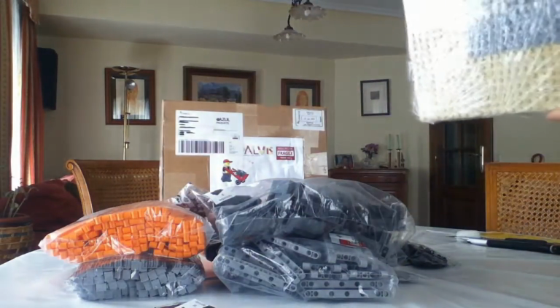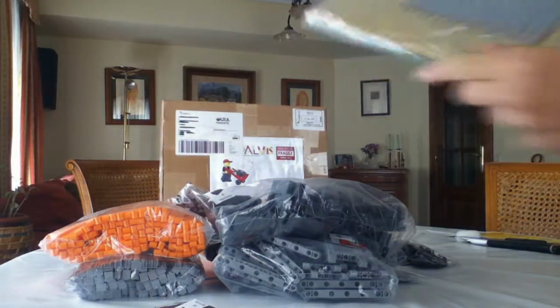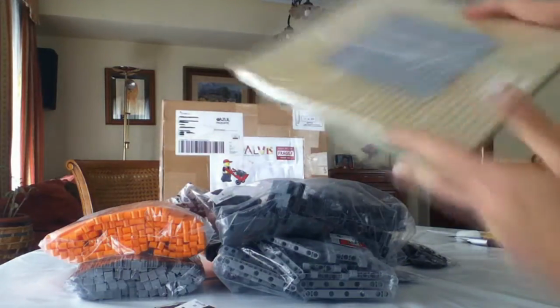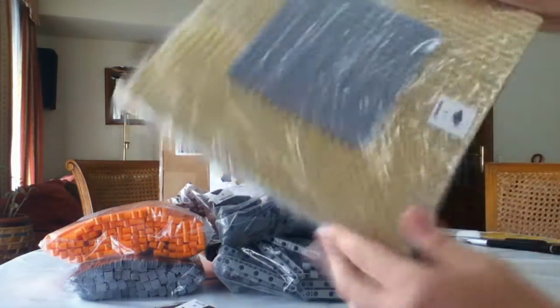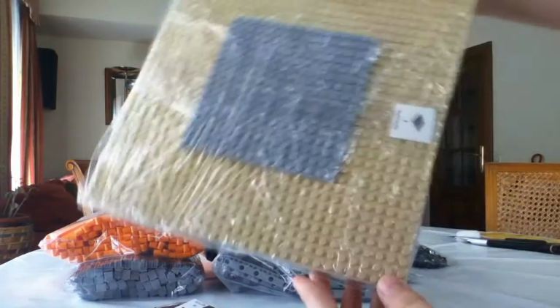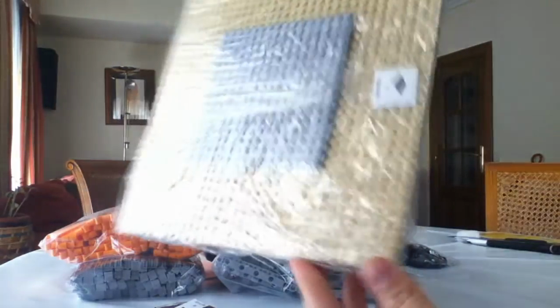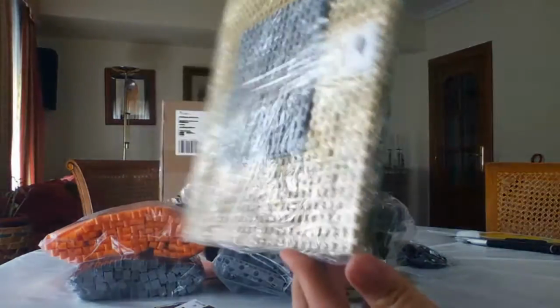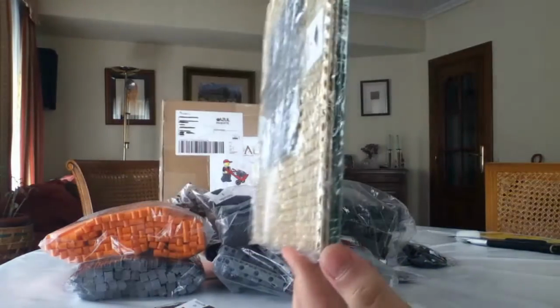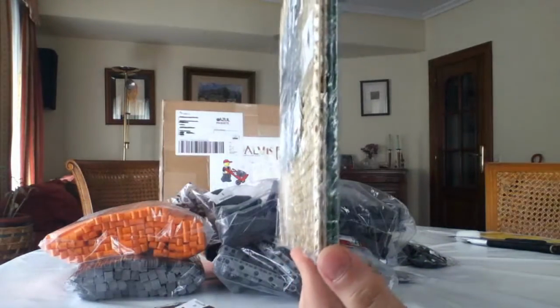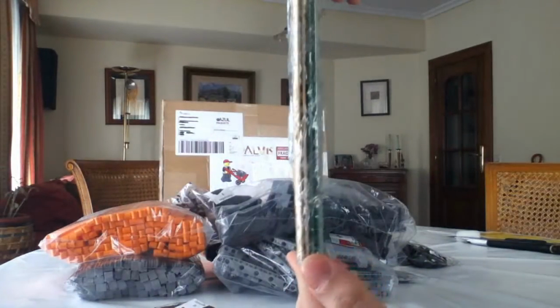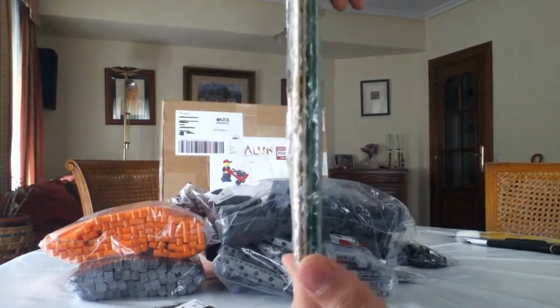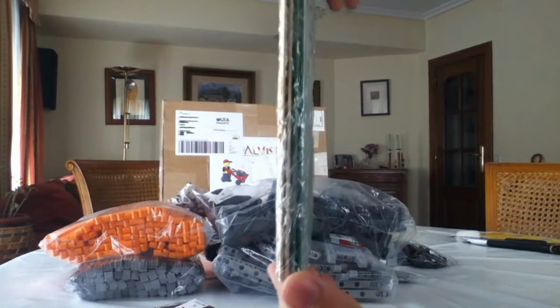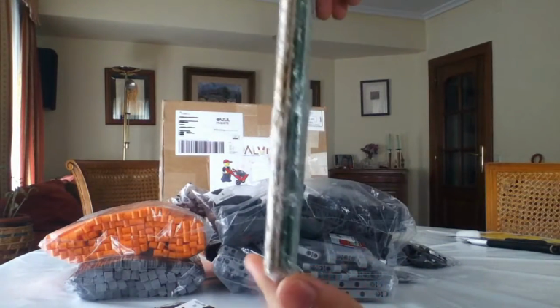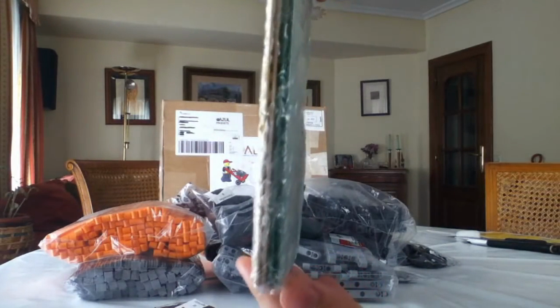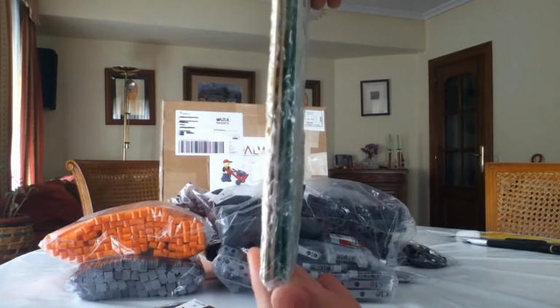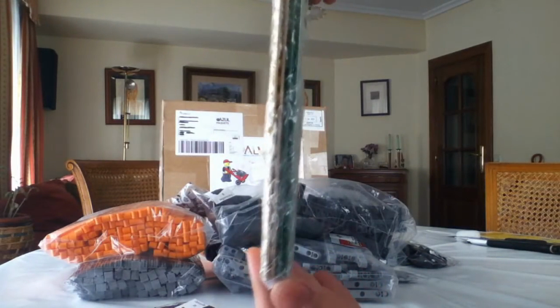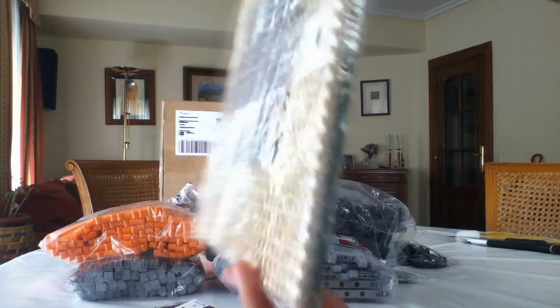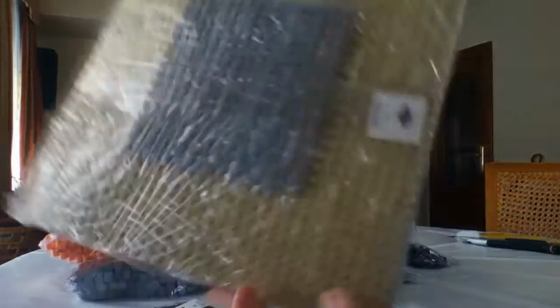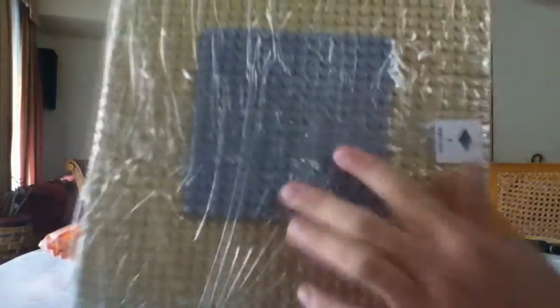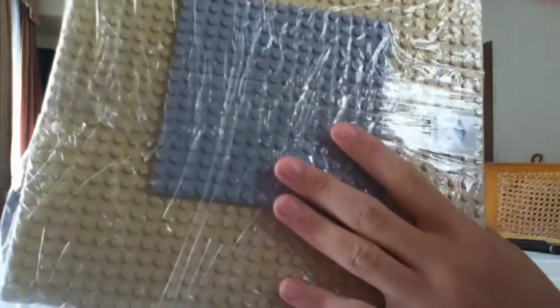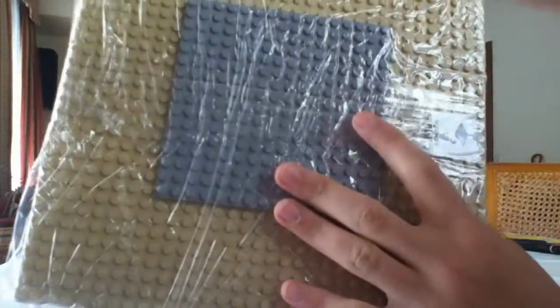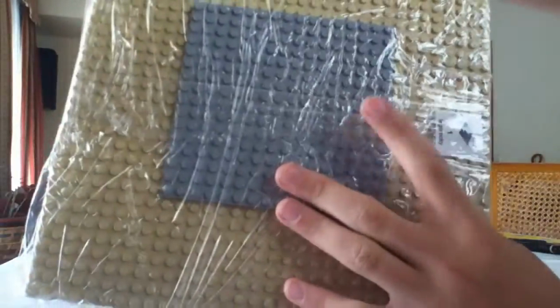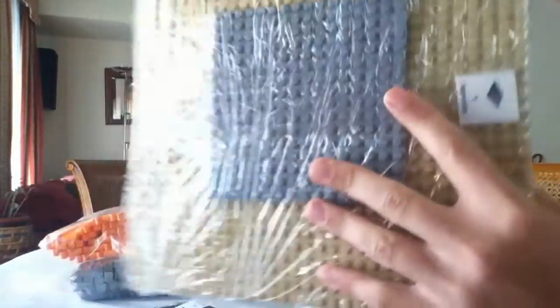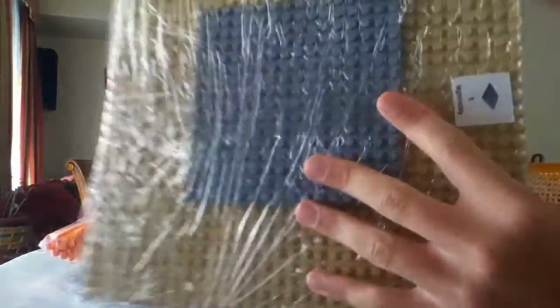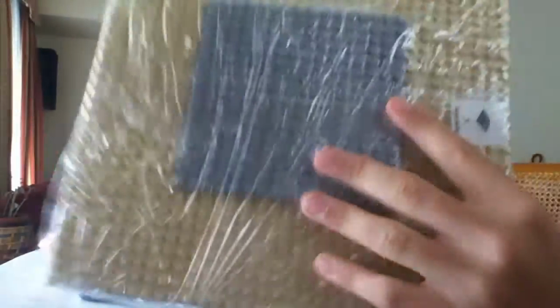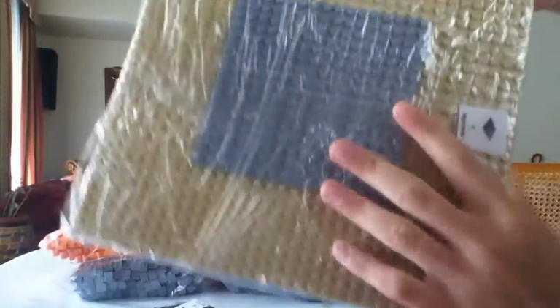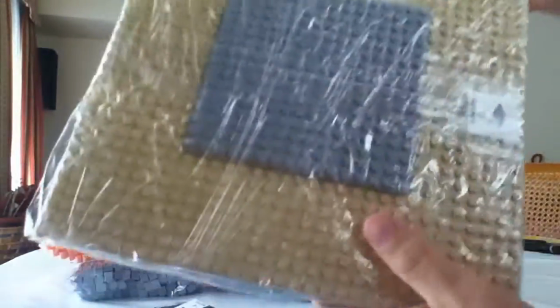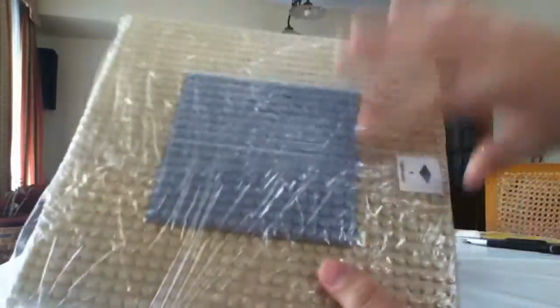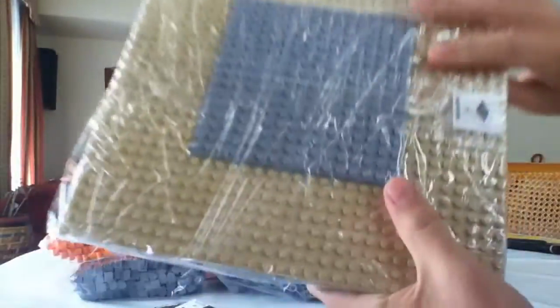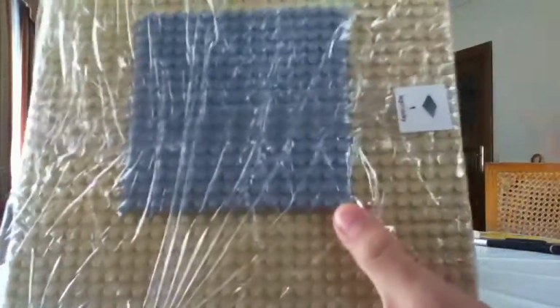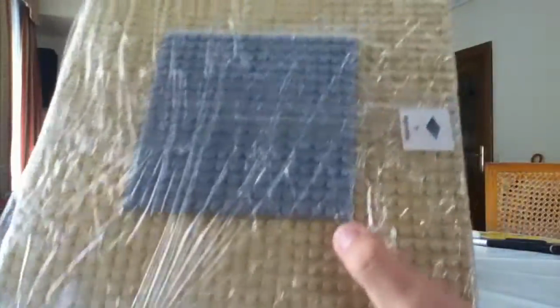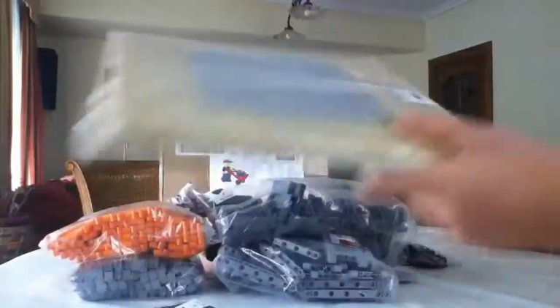Here we have some baseplates — two tan baseplates and two green baseplates, with one small 16x16 baseplate. The other ones are 32x32.